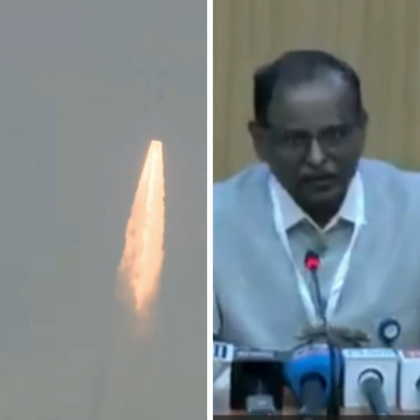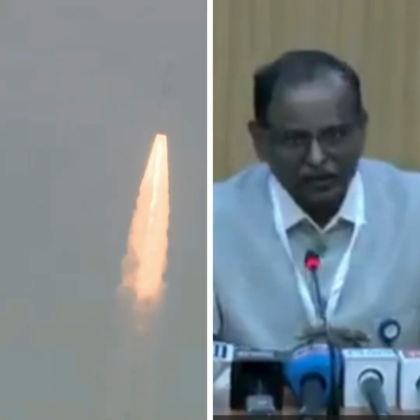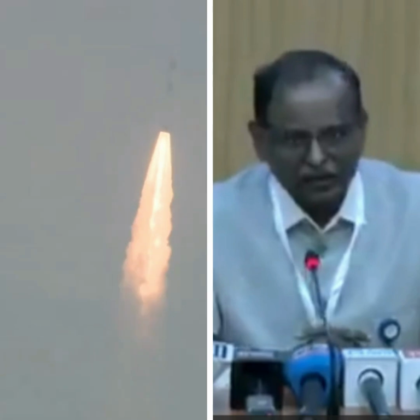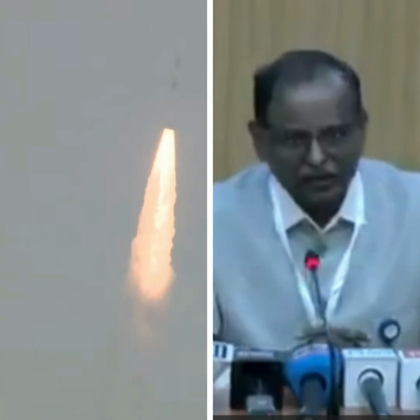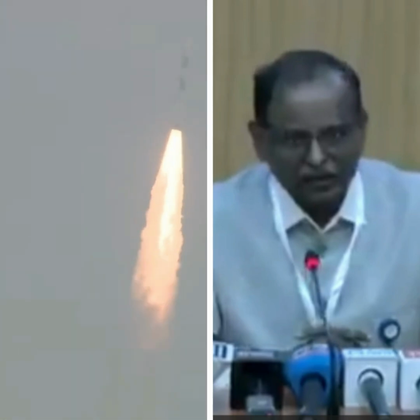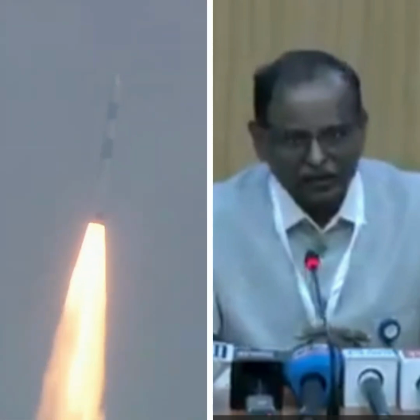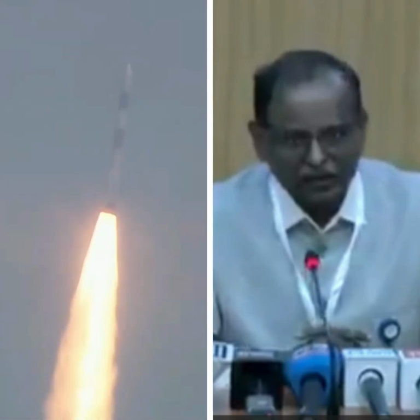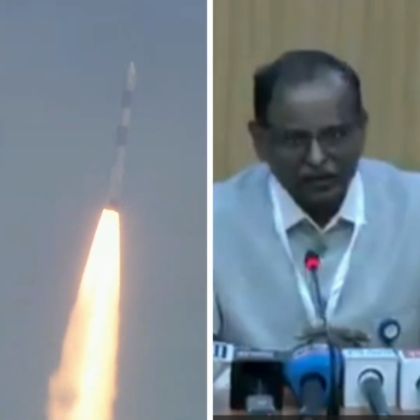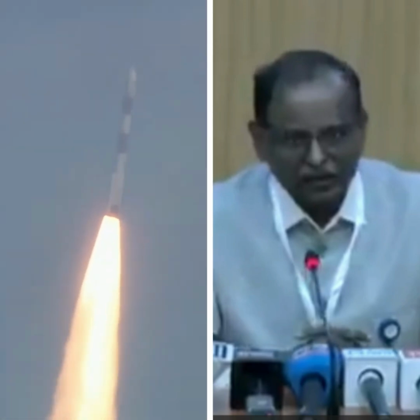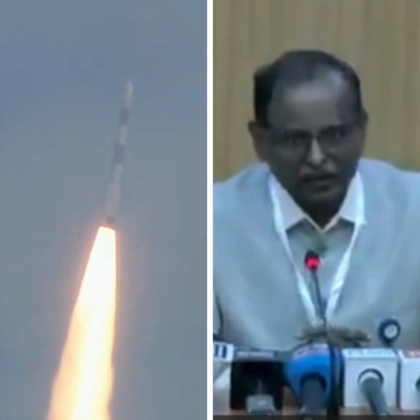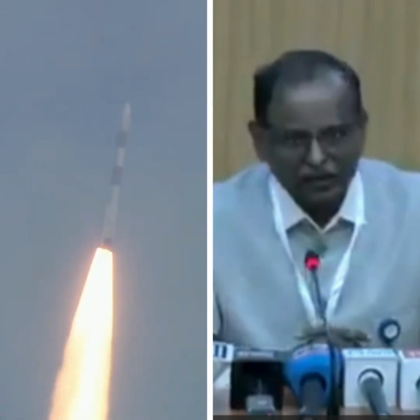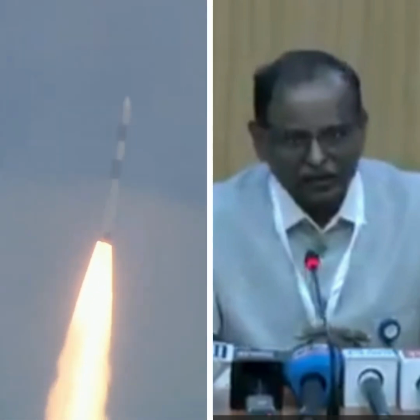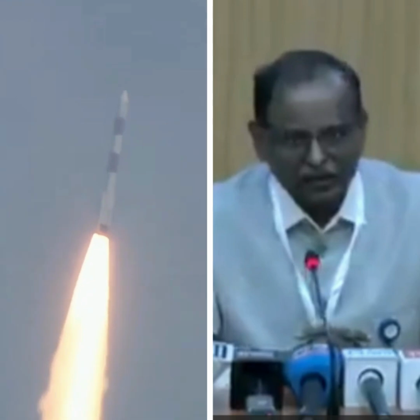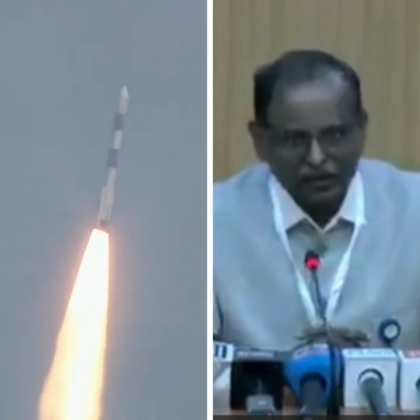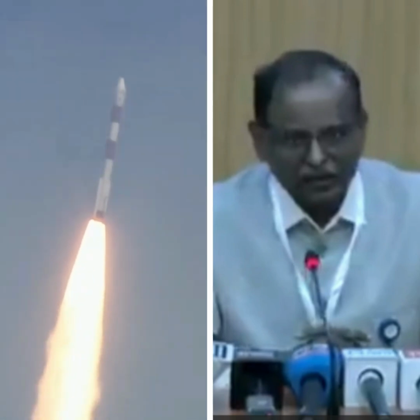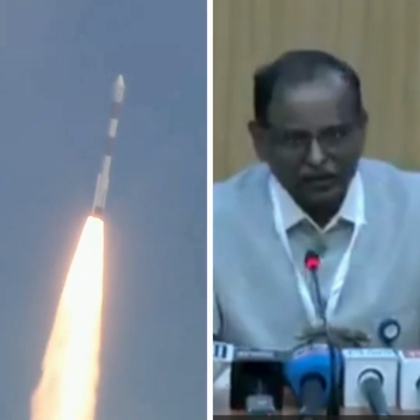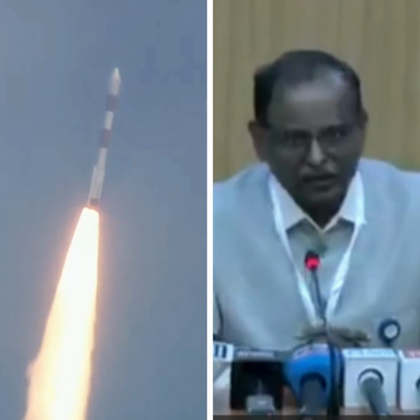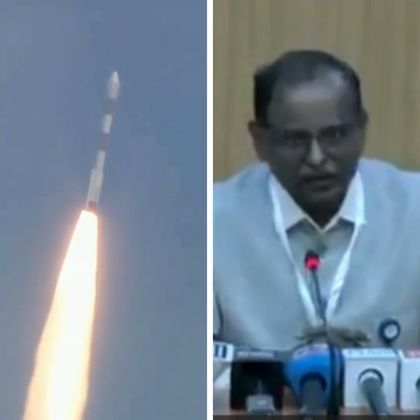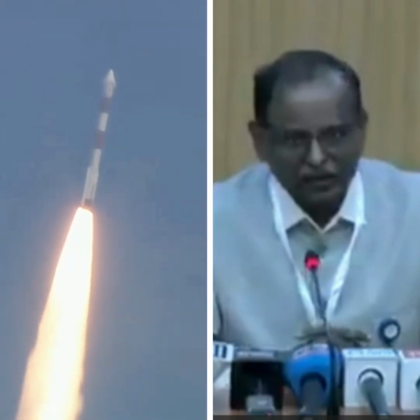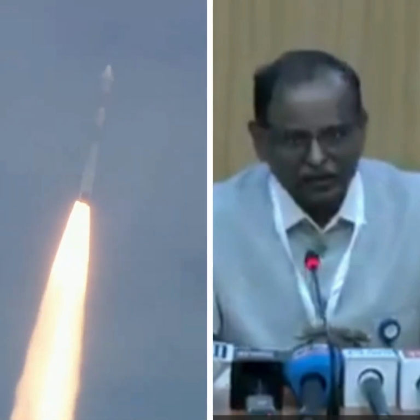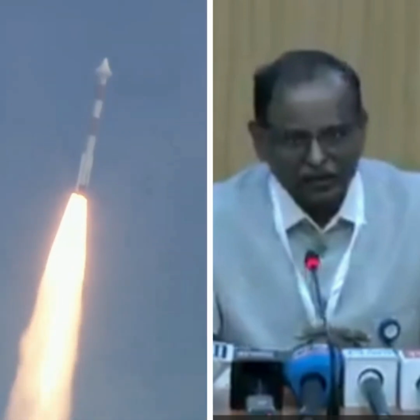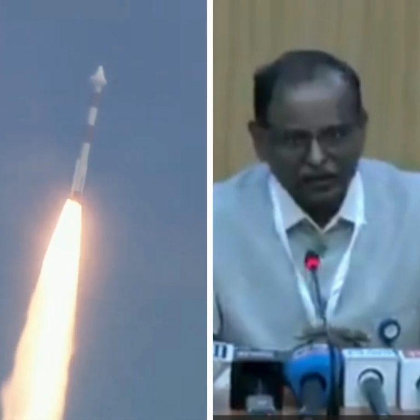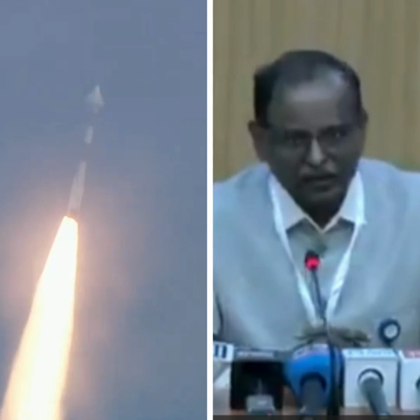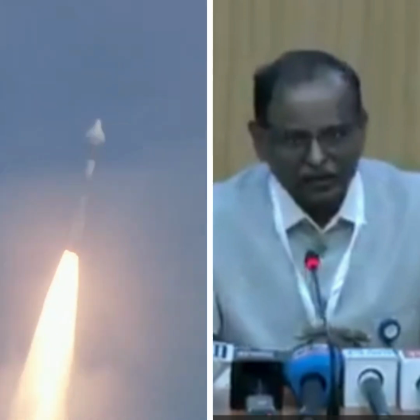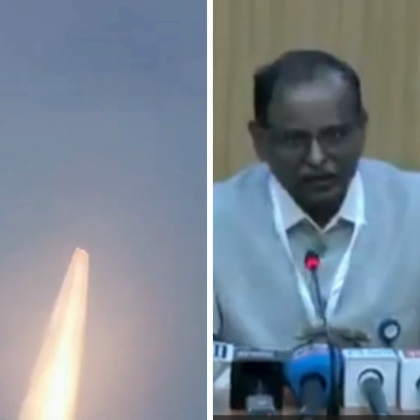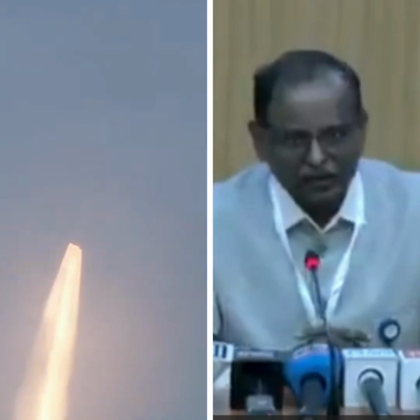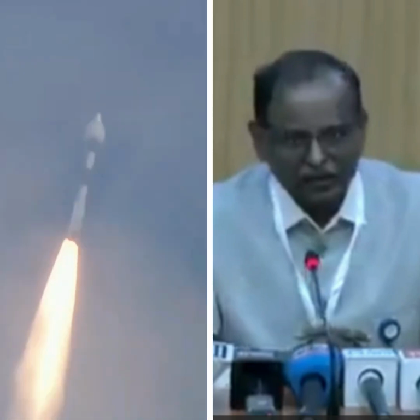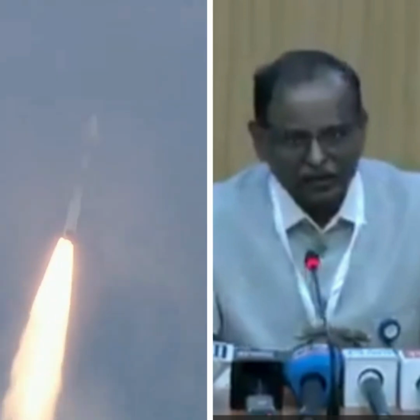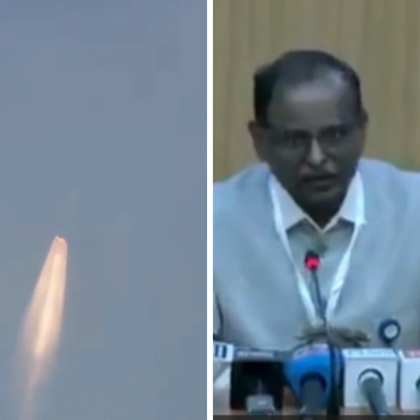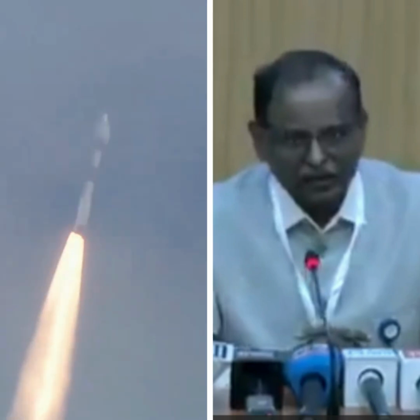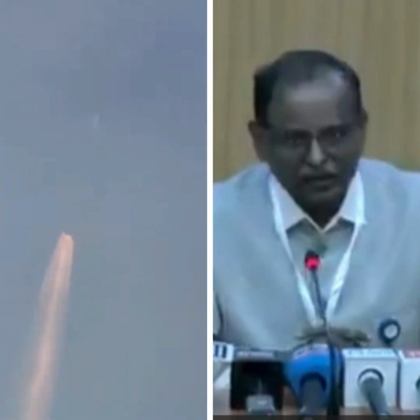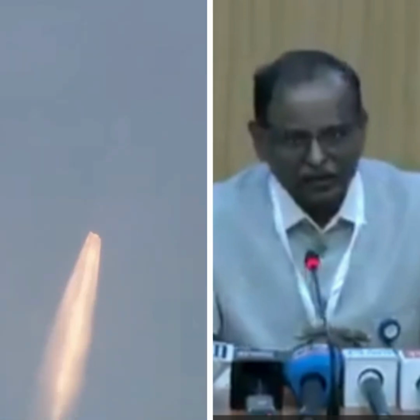PSLV C-62 has lifted off from the launch pad, soaring into the skies on its mission to deliver EOS N1 into its designated orbit.